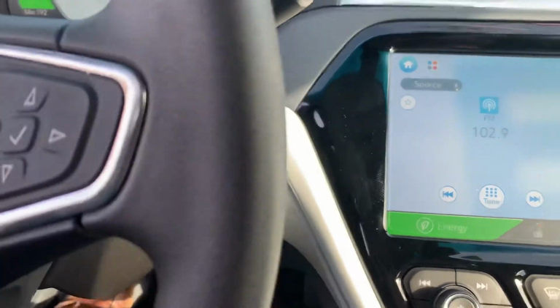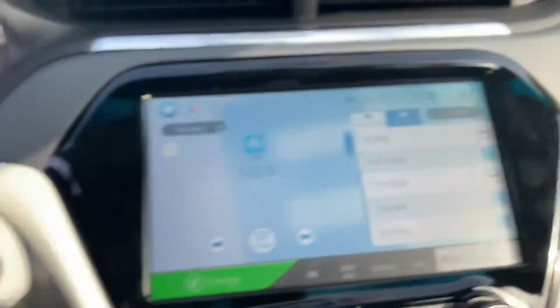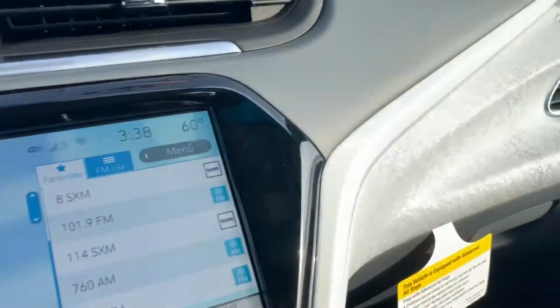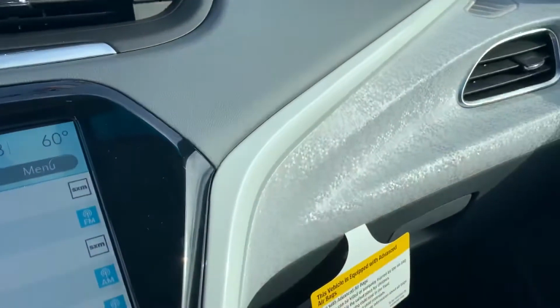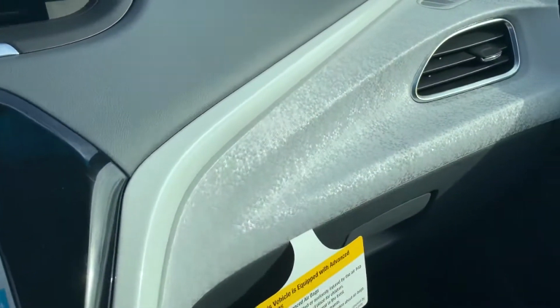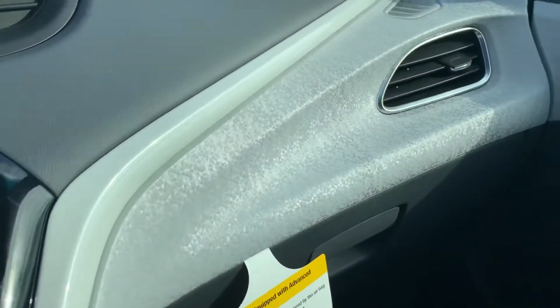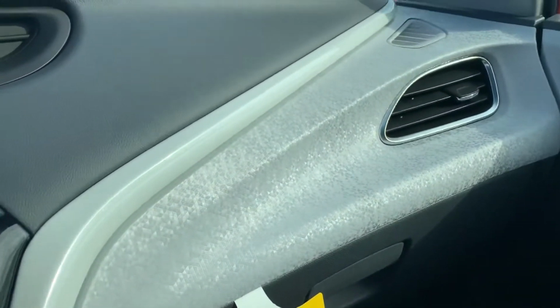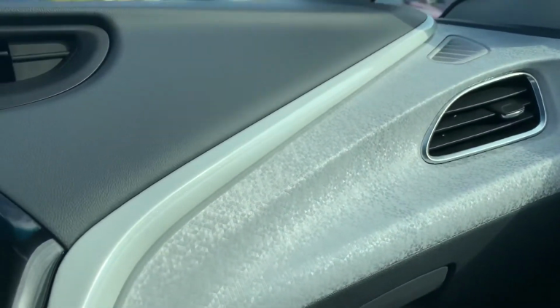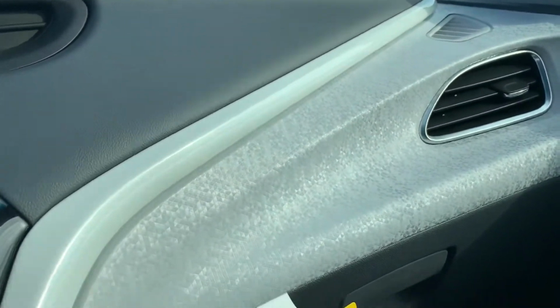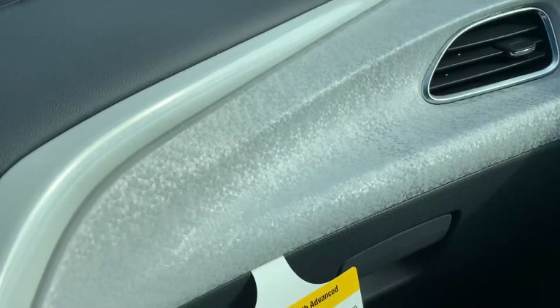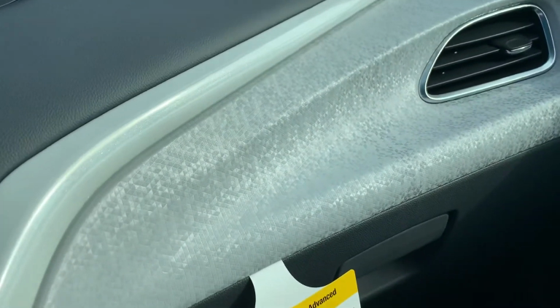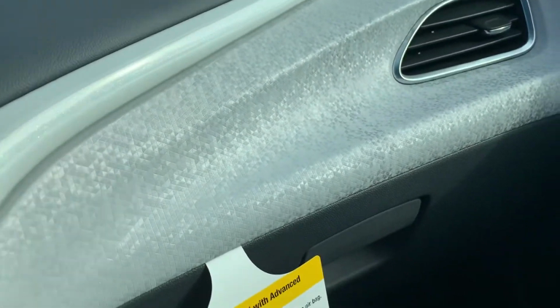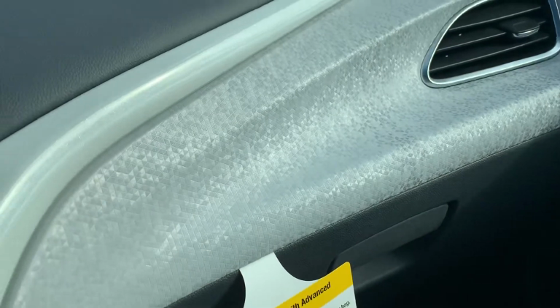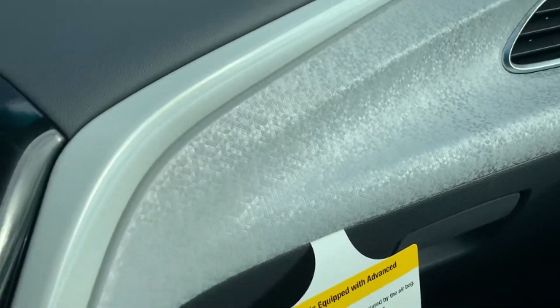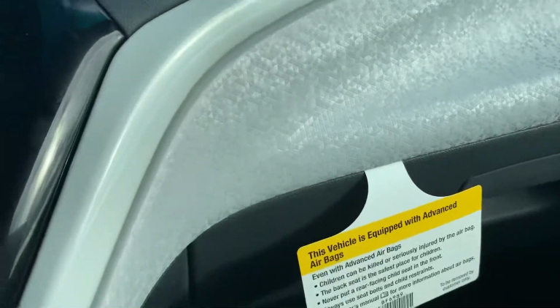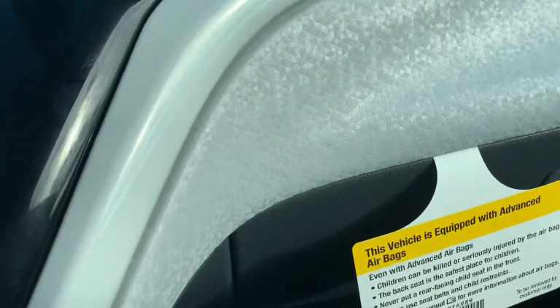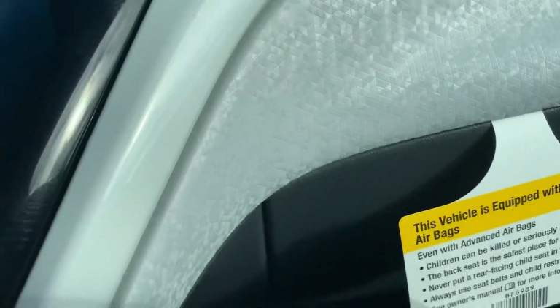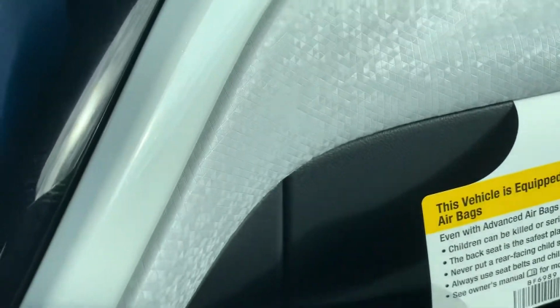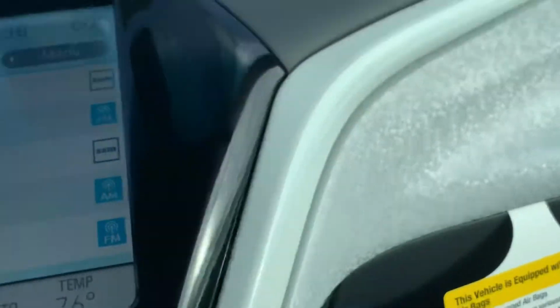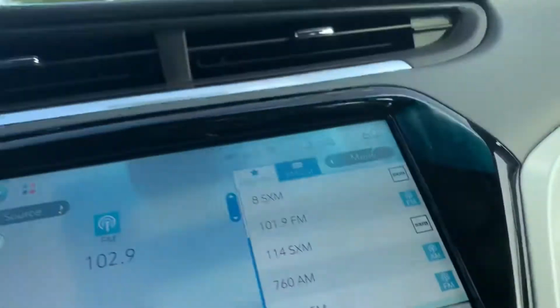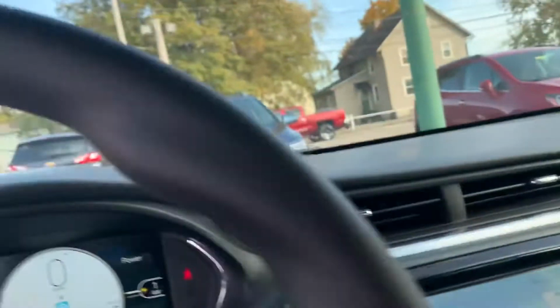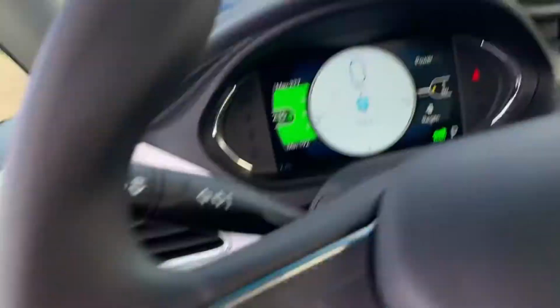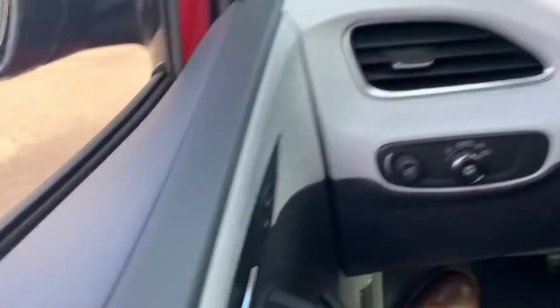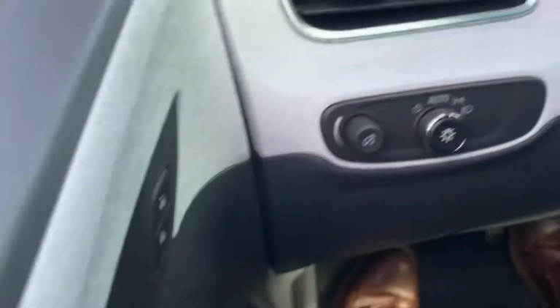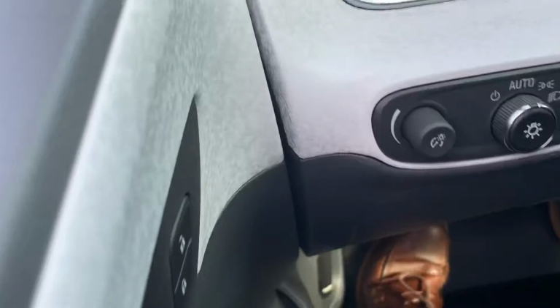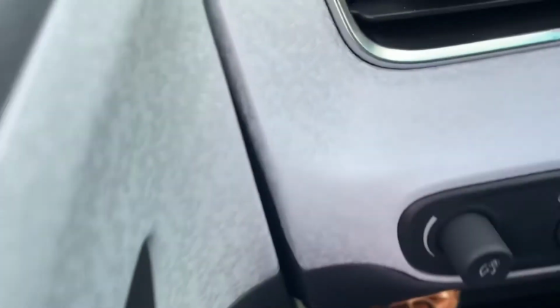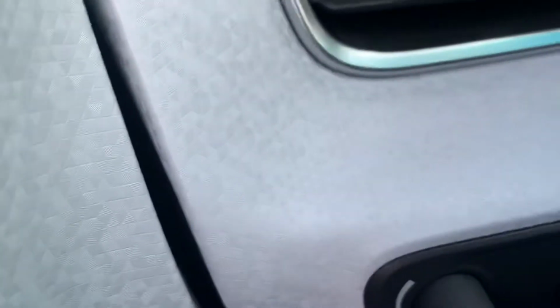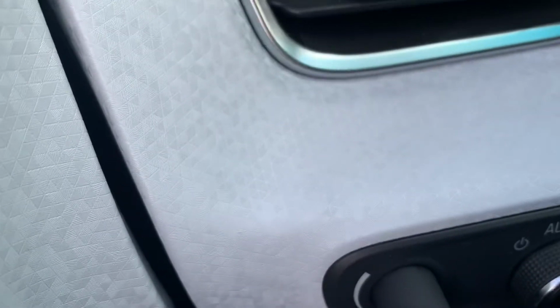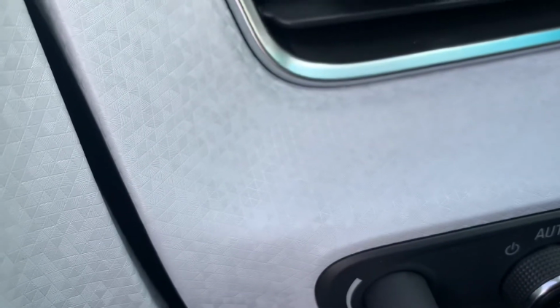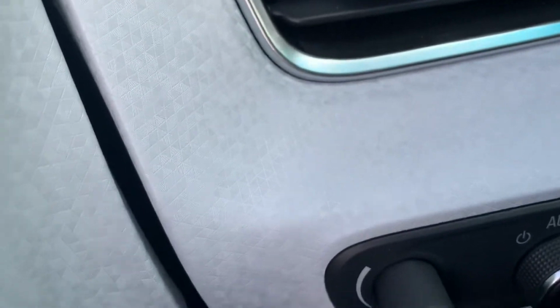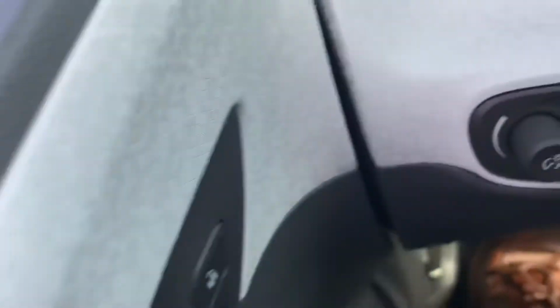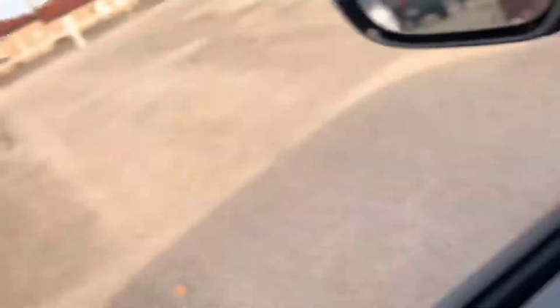The last thing I would touch on is the accents — the white accents in the dash have these geometric shapes all over them. Right there it kind of looks sparkly, but it's not sparkly. So very sharp.